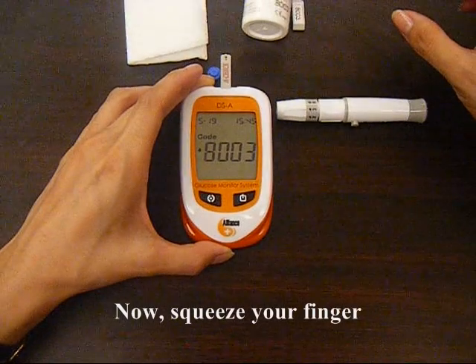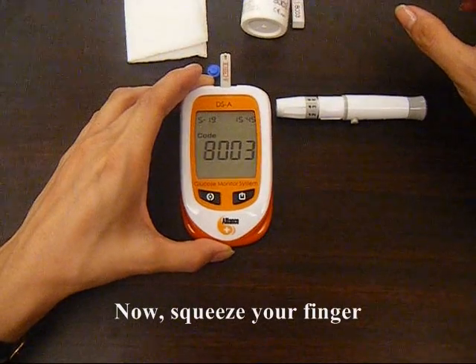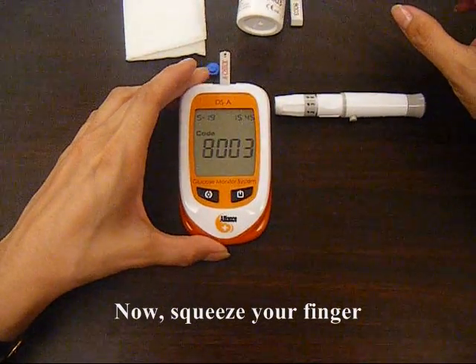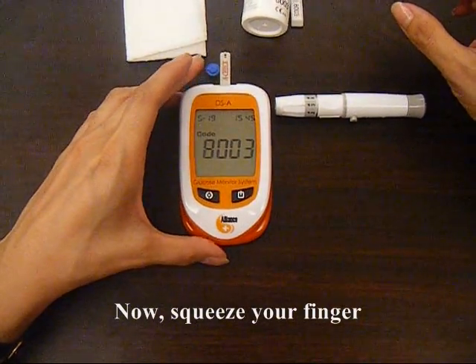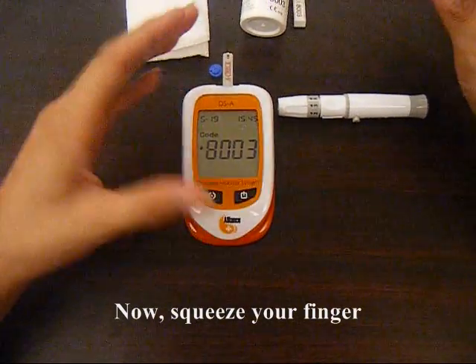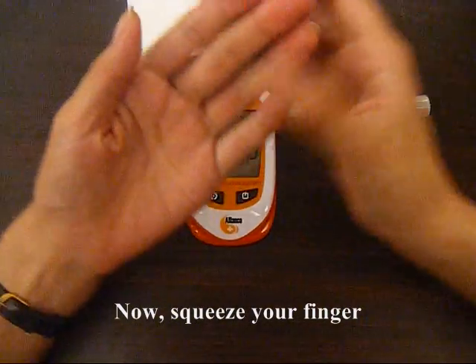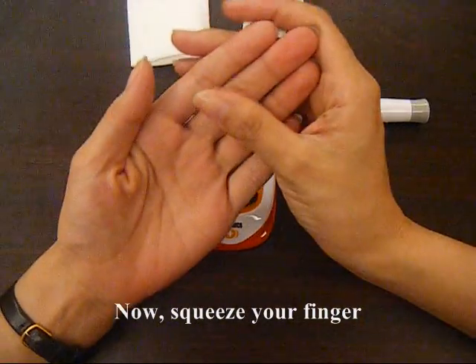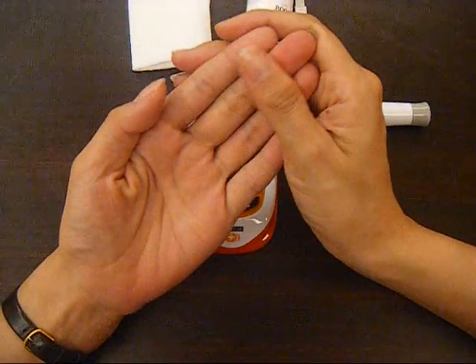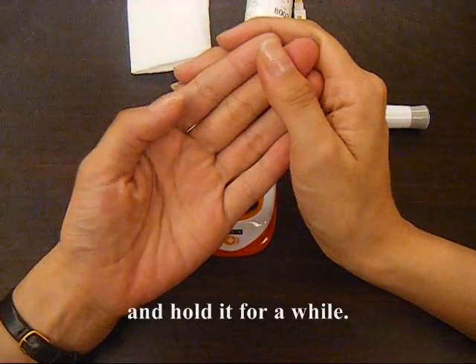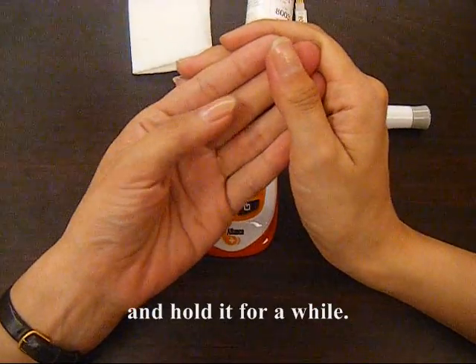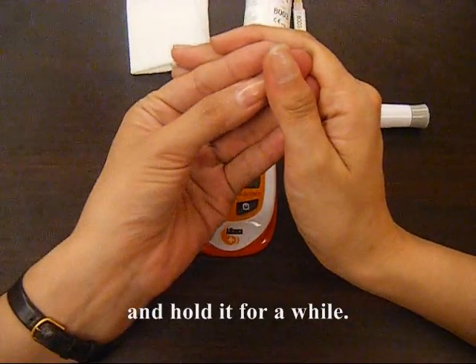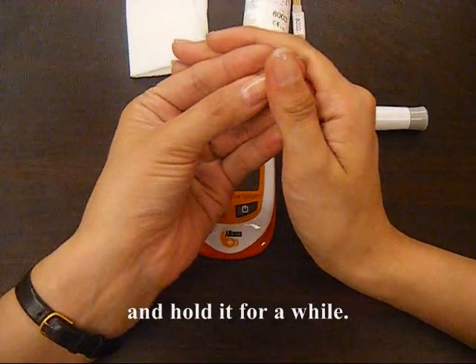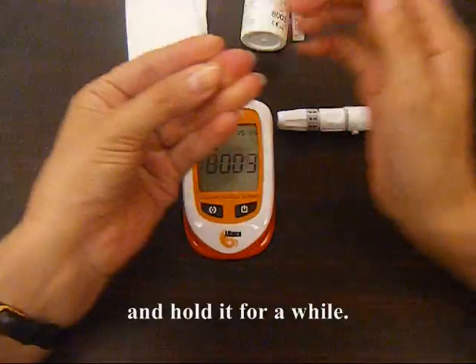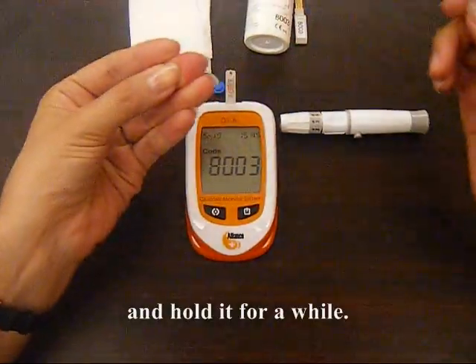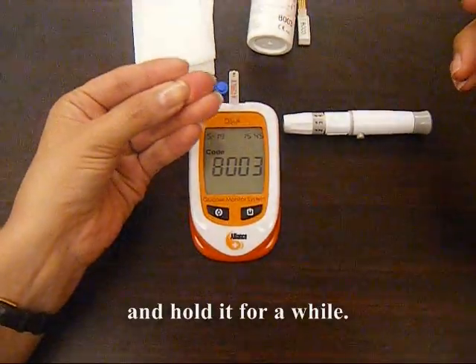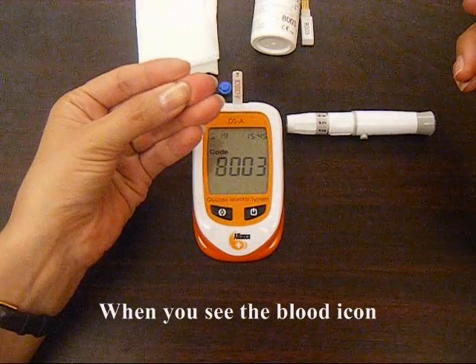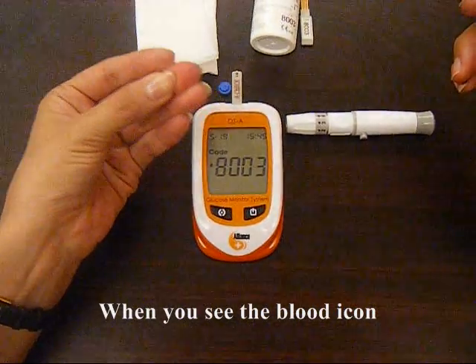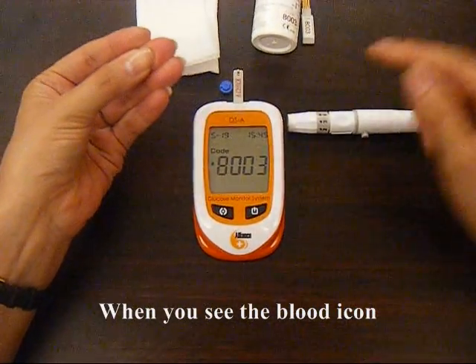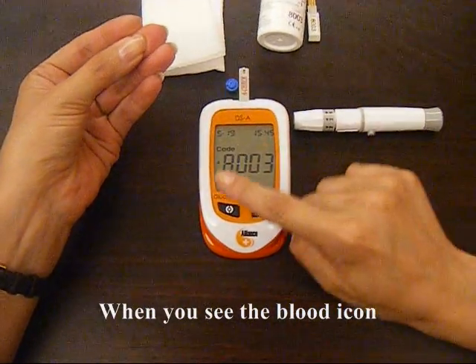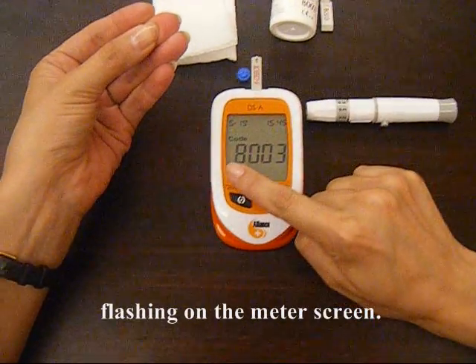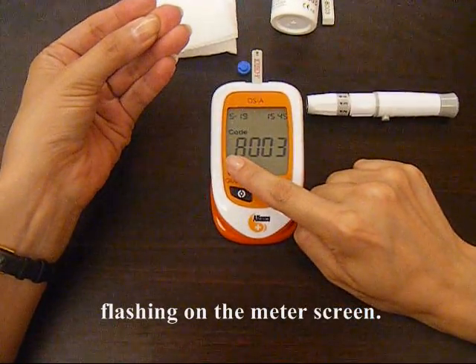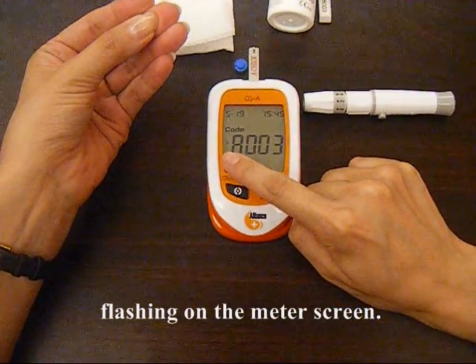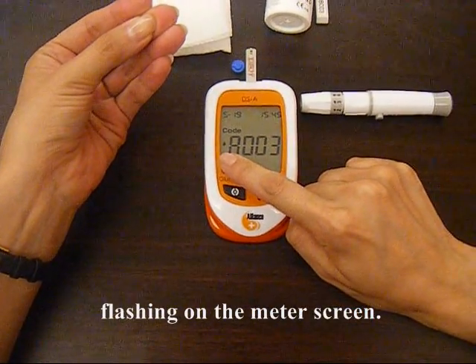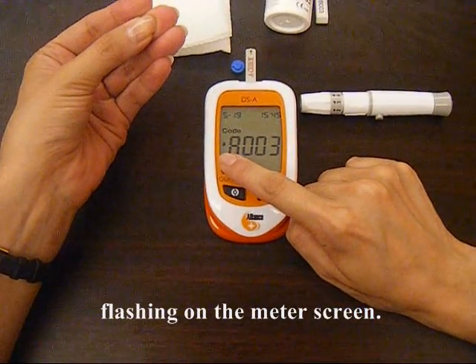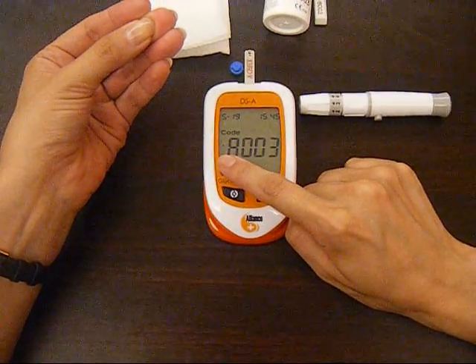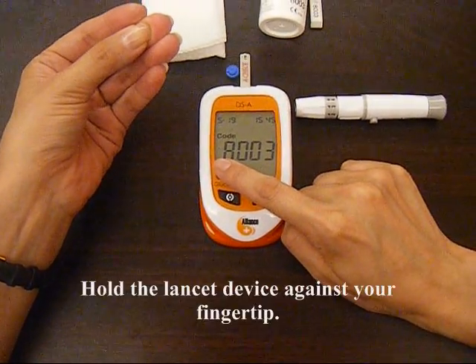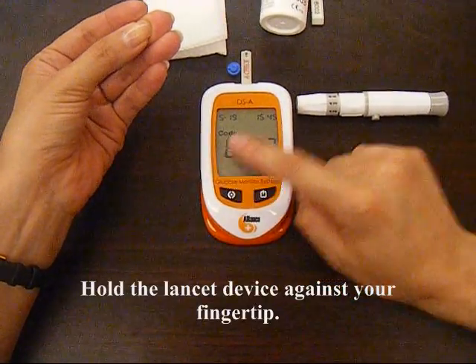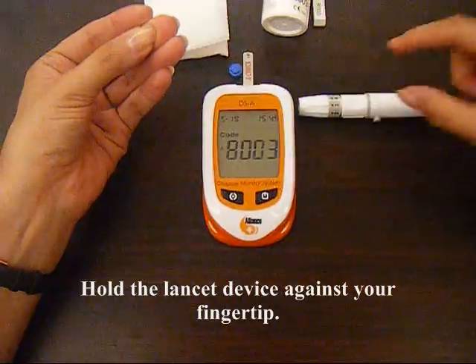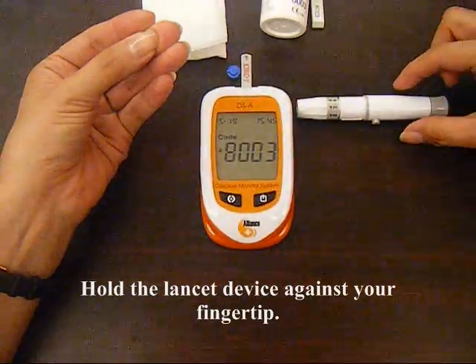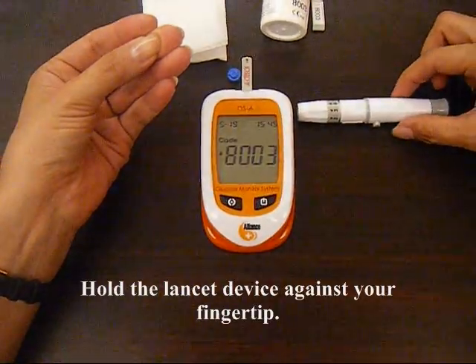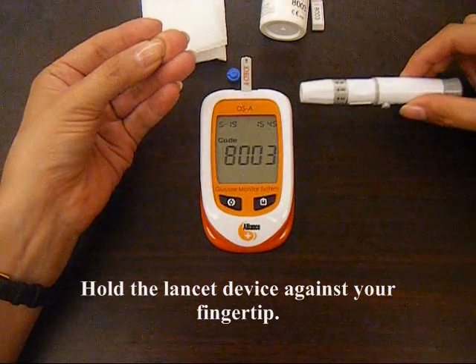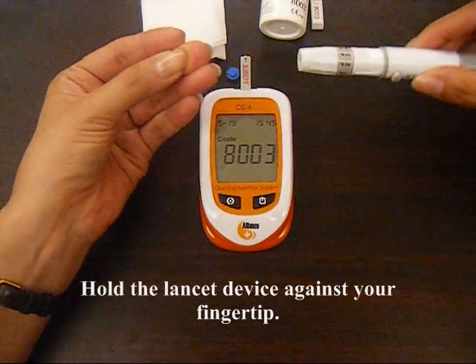Now, squeeze your finger and hold it for a while. When you see the blood icon flashing on the meter screen, hold the lancer device against your fingertip.